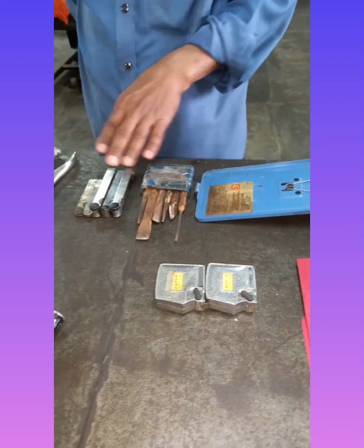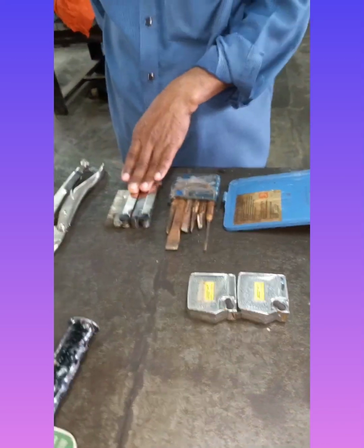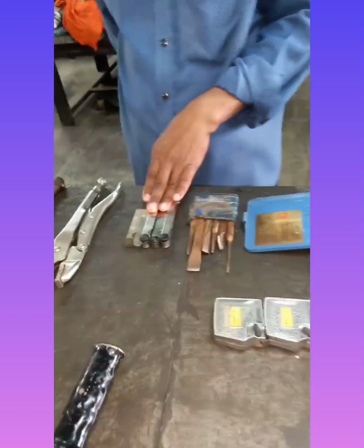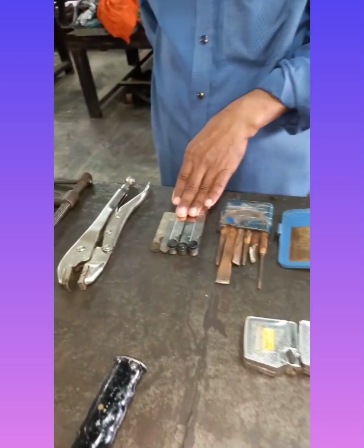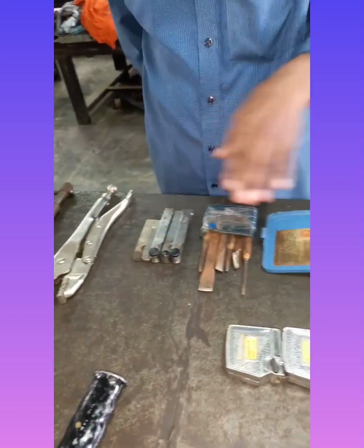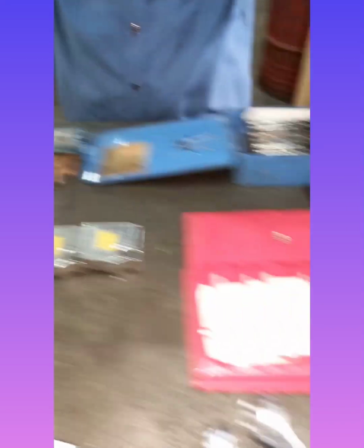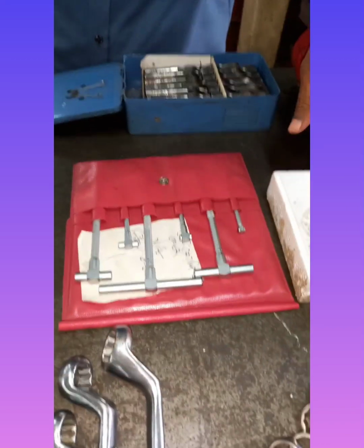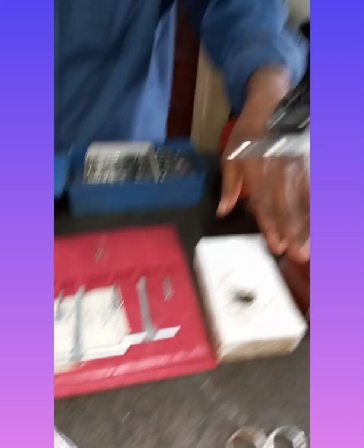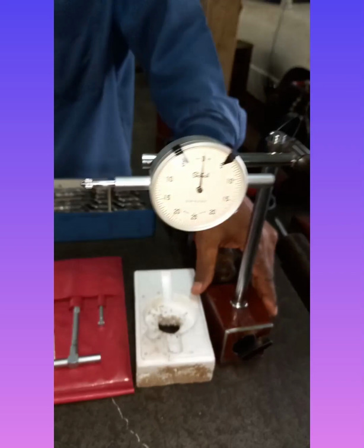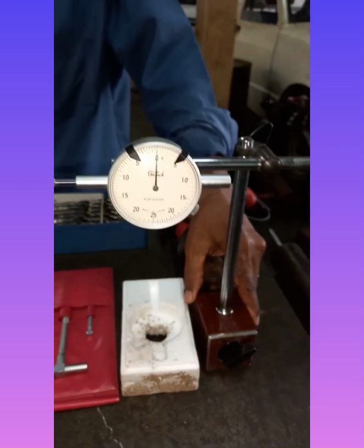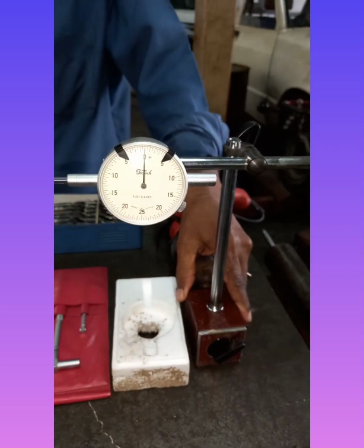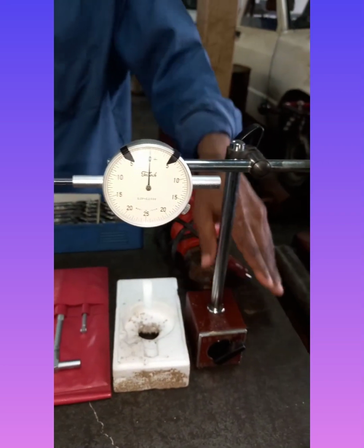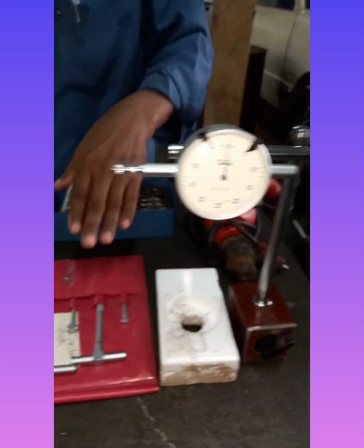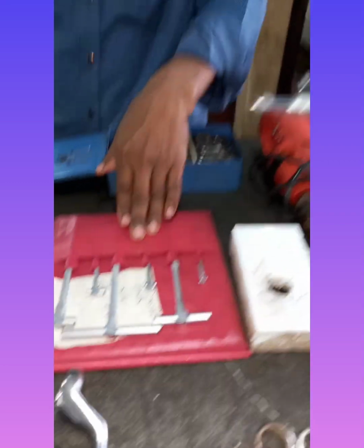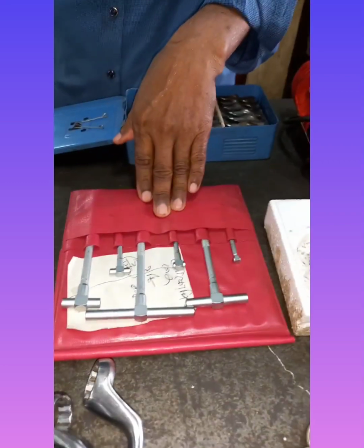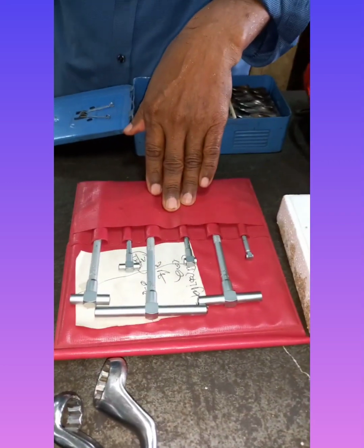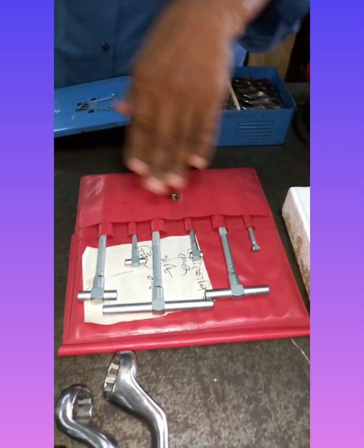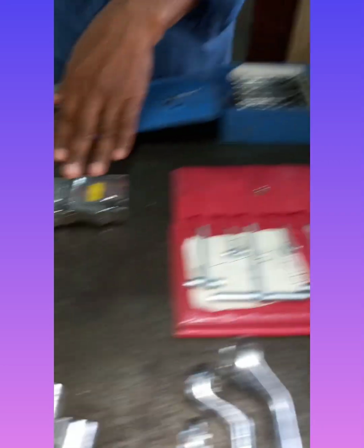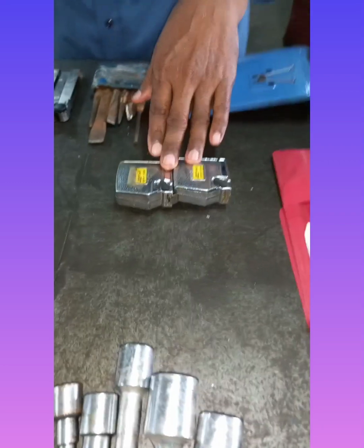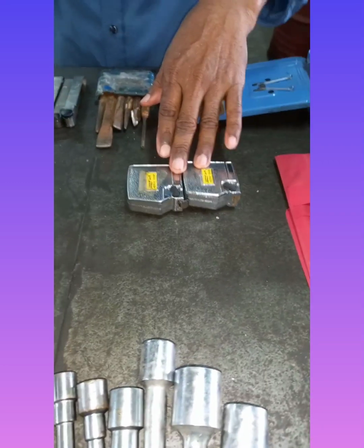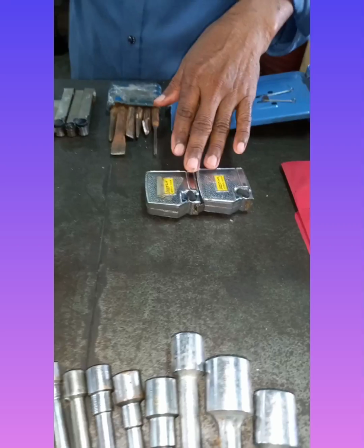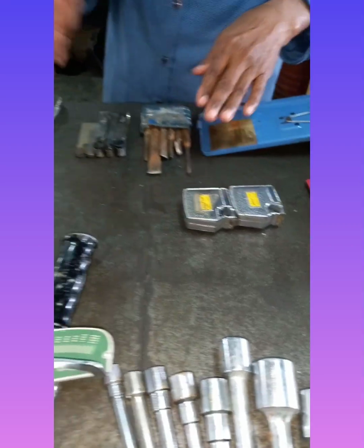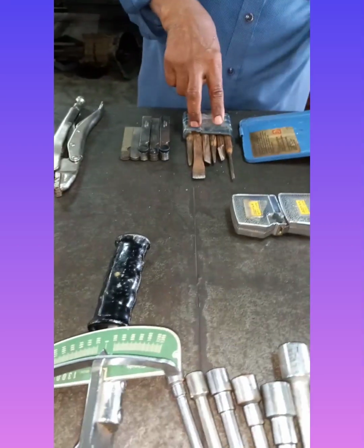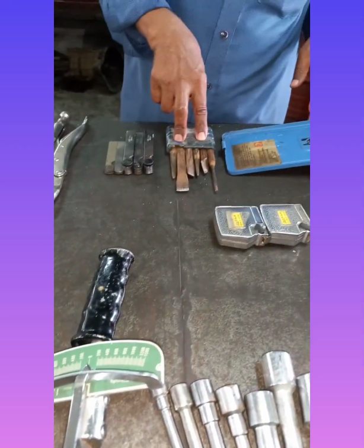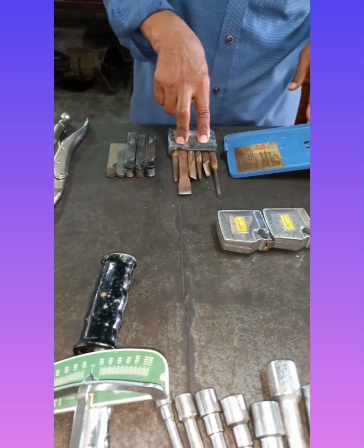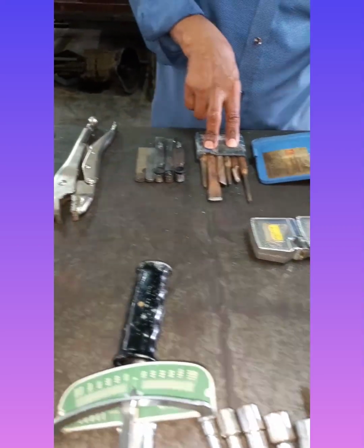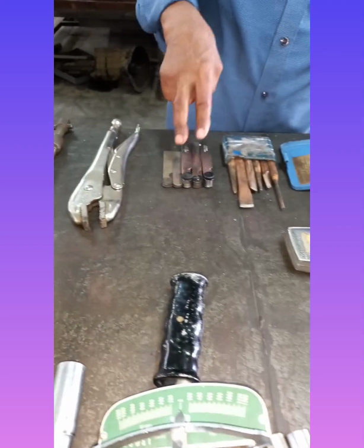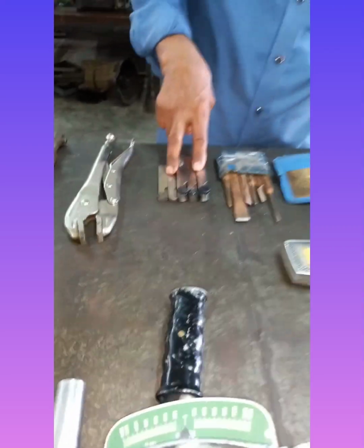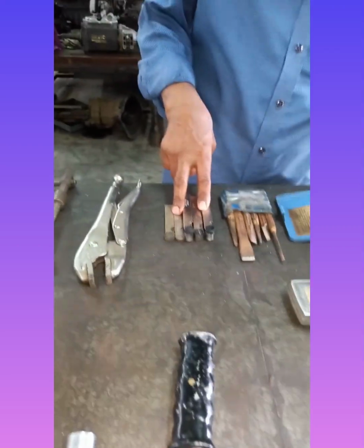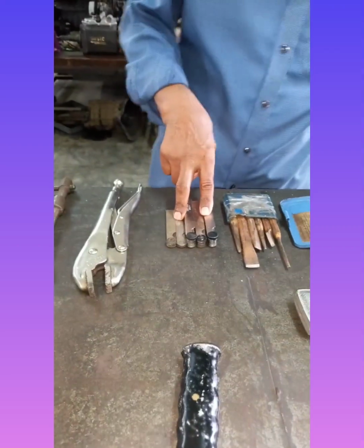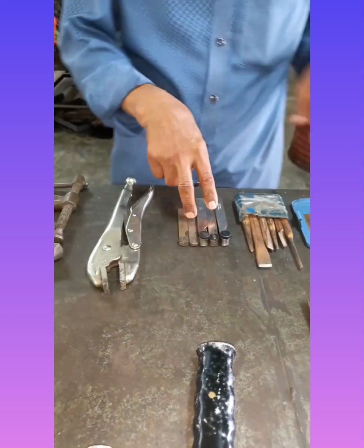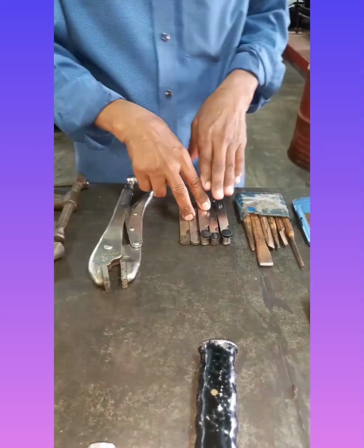Filler gauge, dial gauge, telescoping gauge, measuring tape, coal chisel, filler gauge.